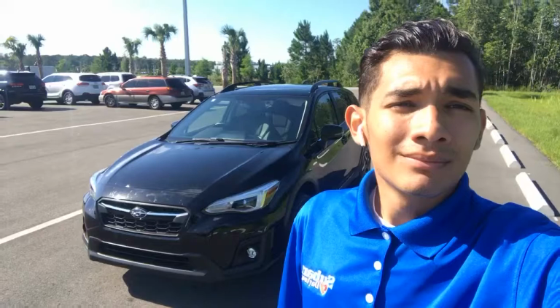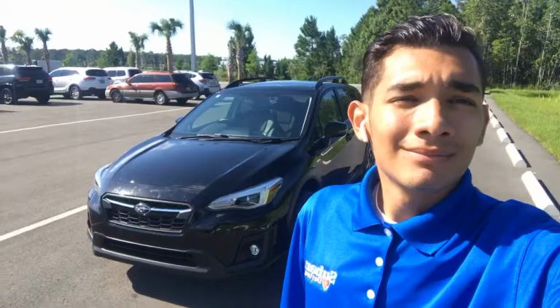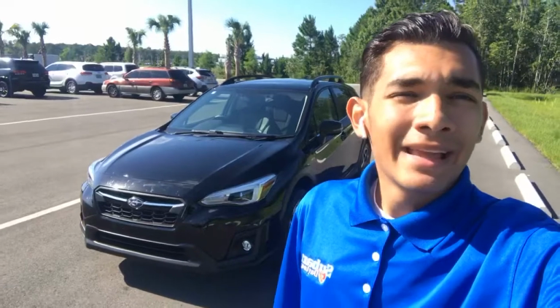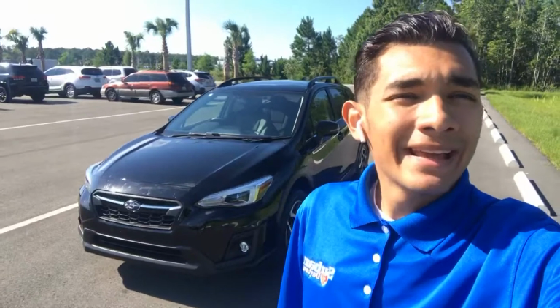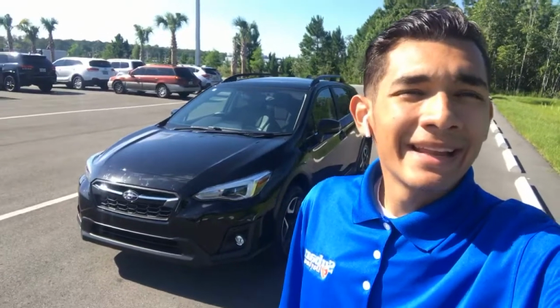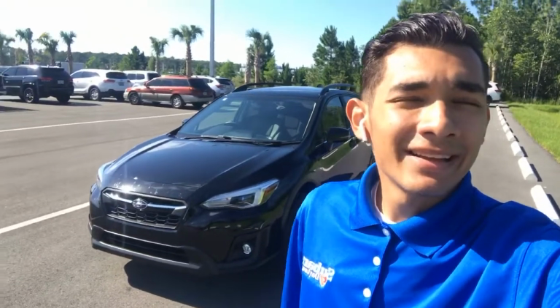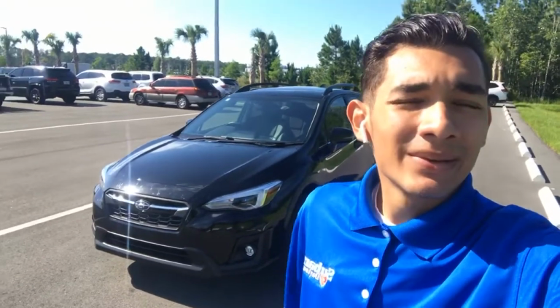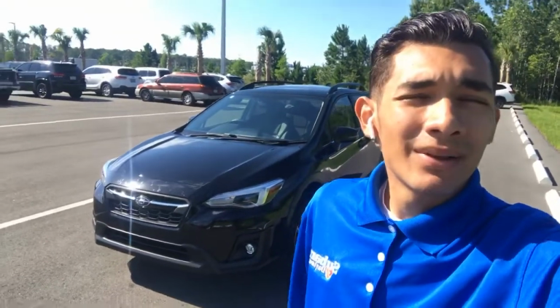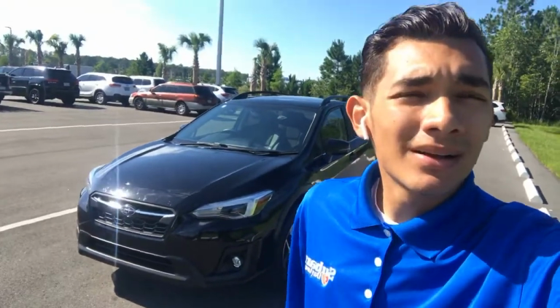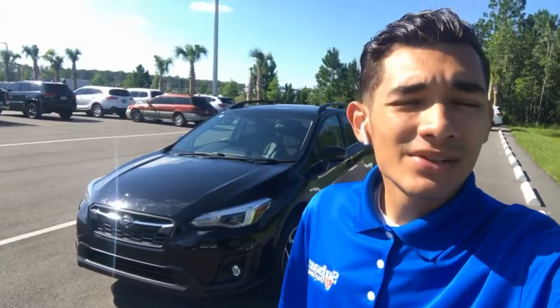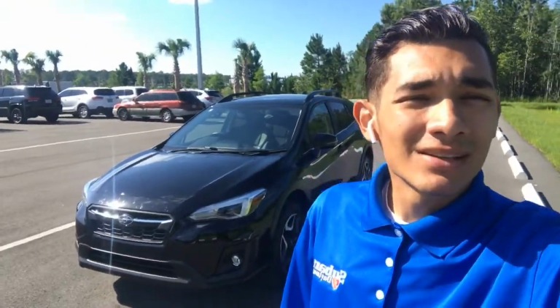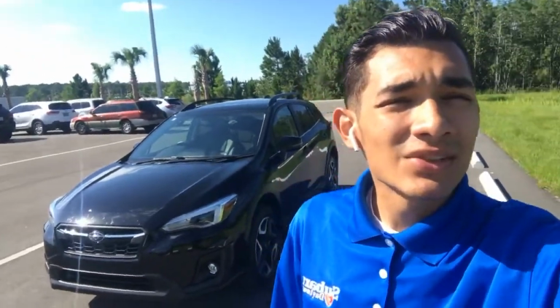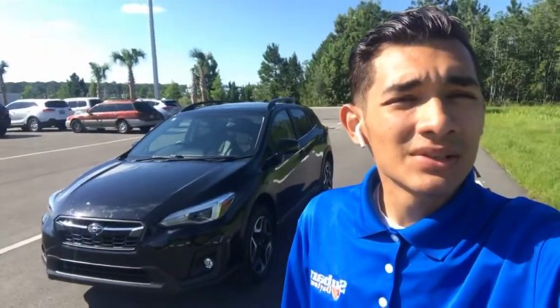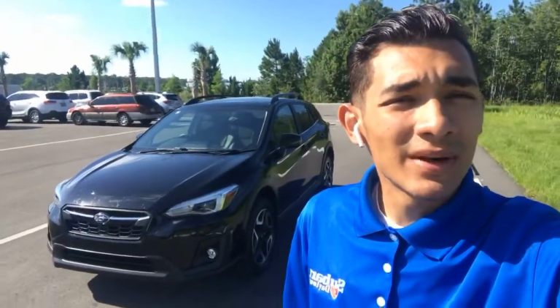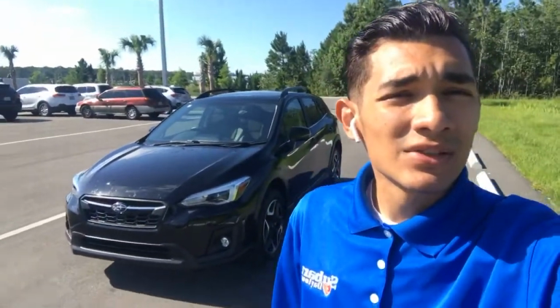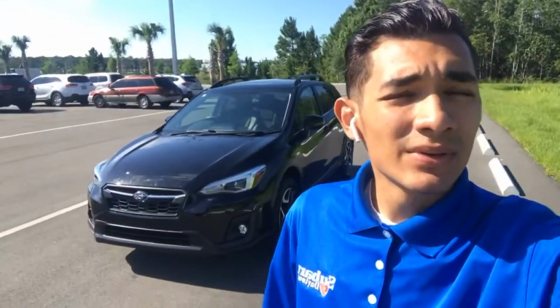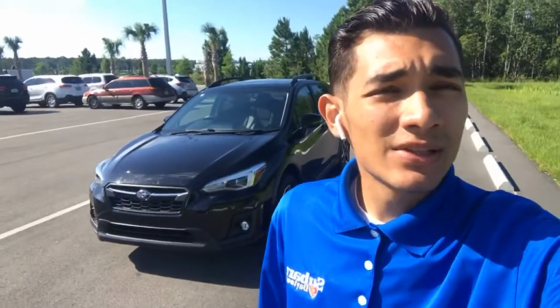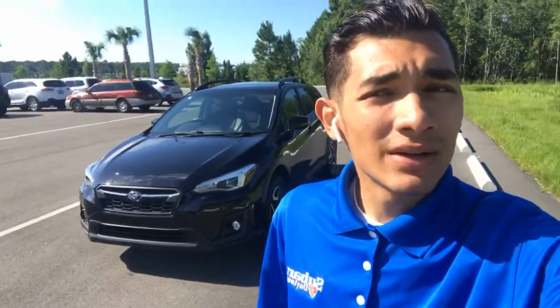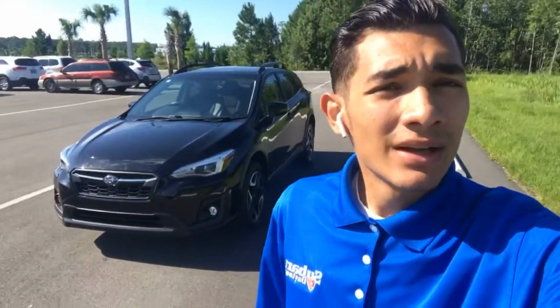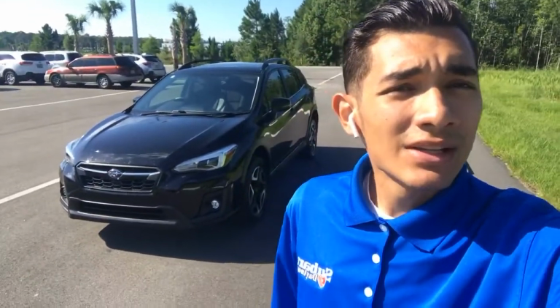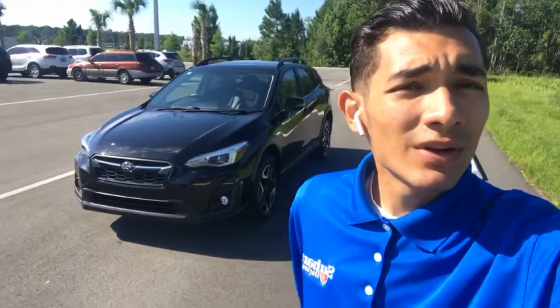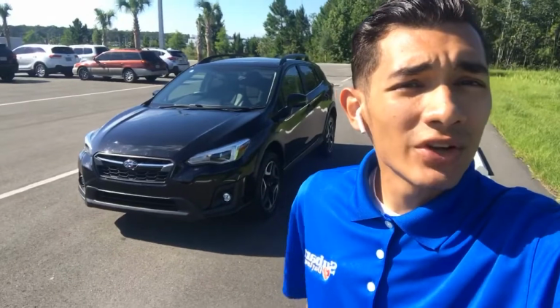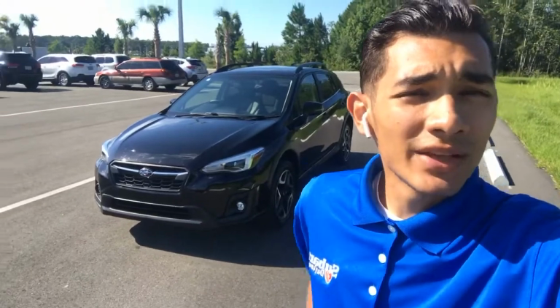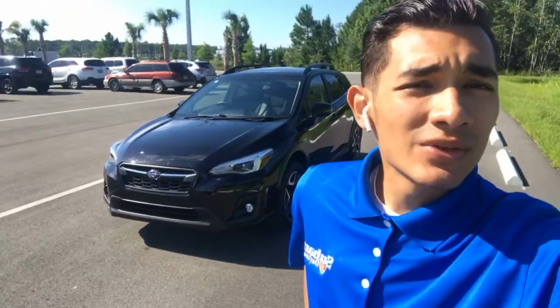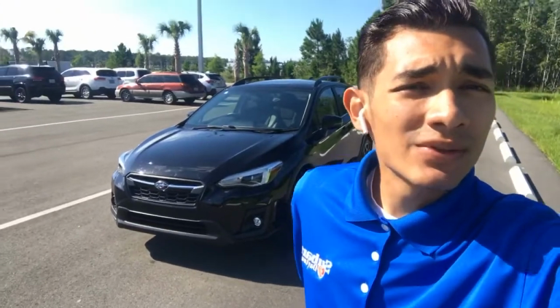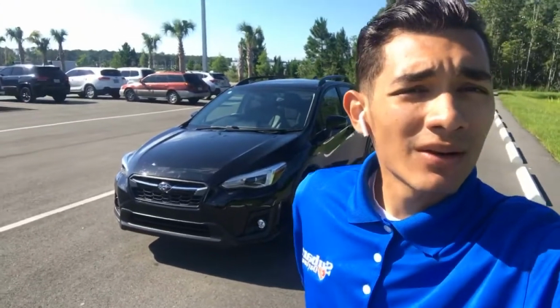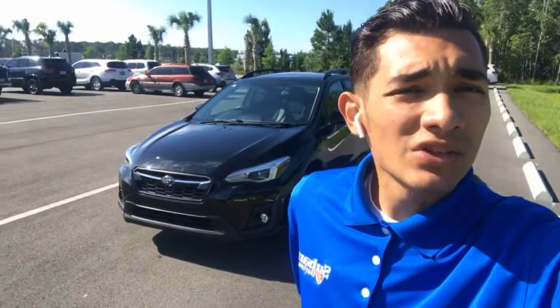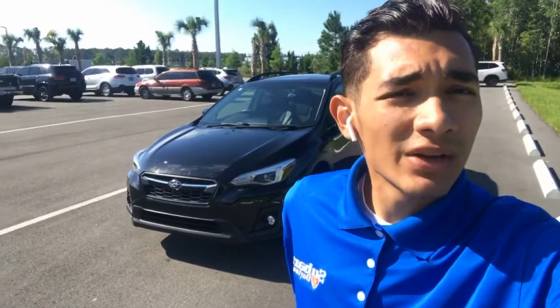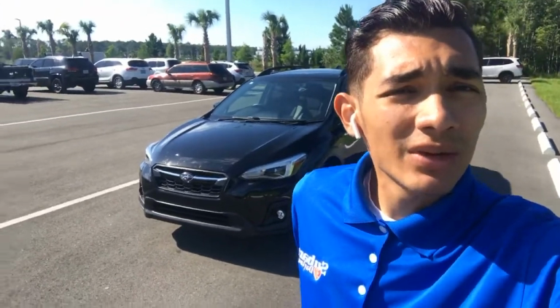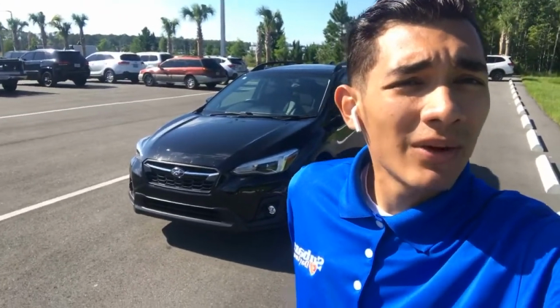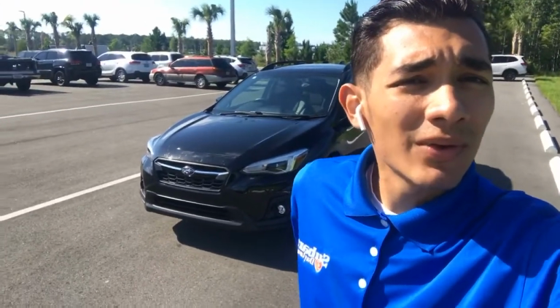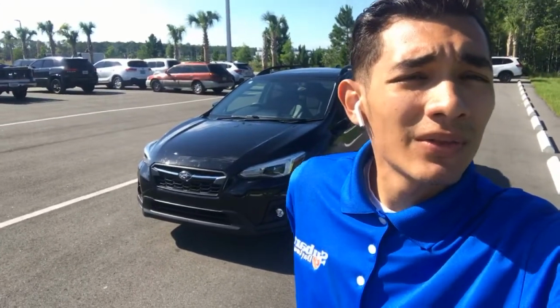Hey Kenneth, how you doing? I'm Alejandro, your sales consultant over at Subaru Daytona. I just want to show you that new 2020 Crosstrek you were looking at online.